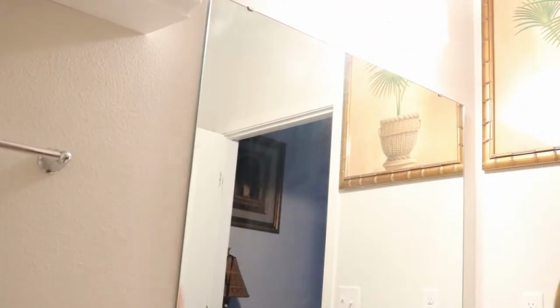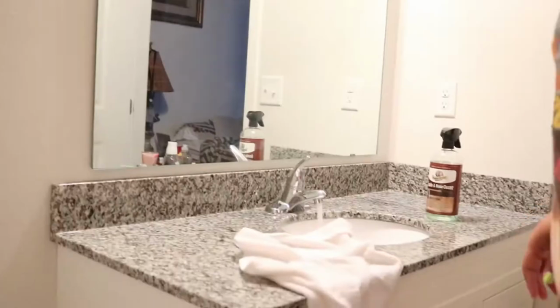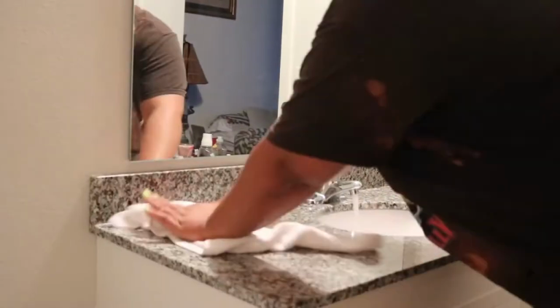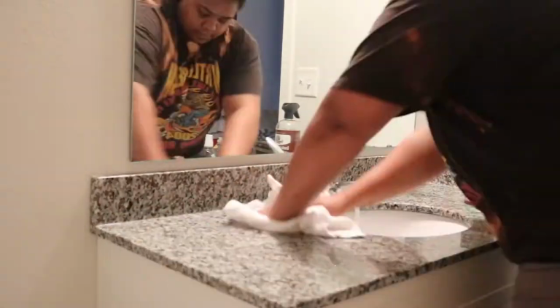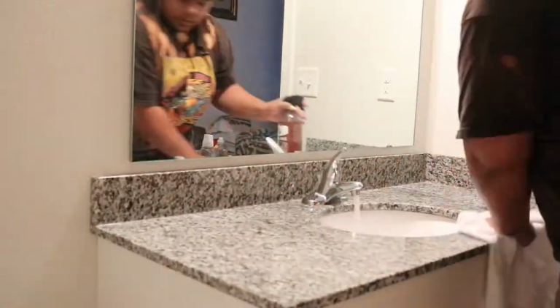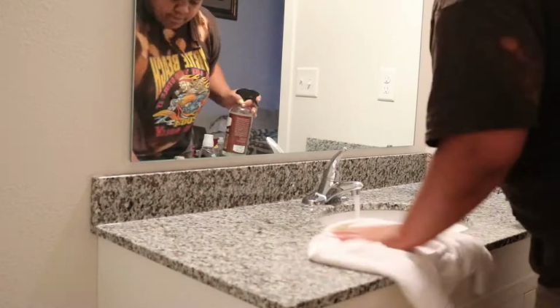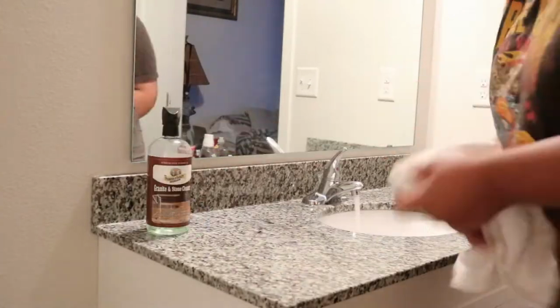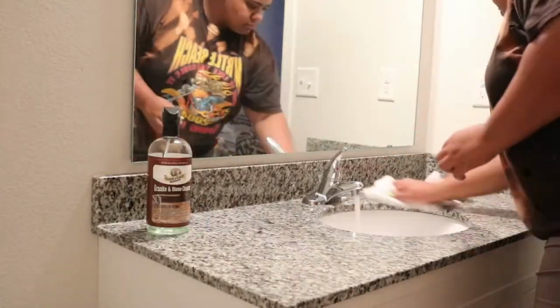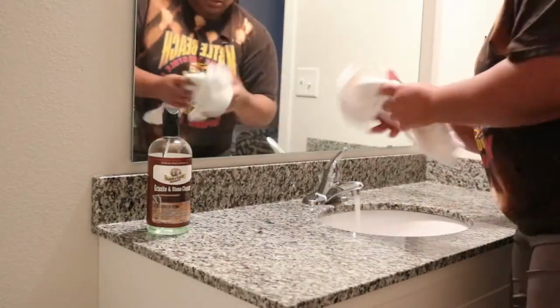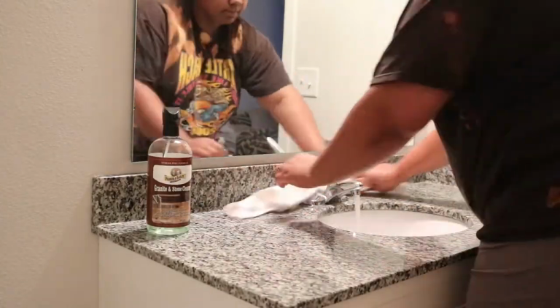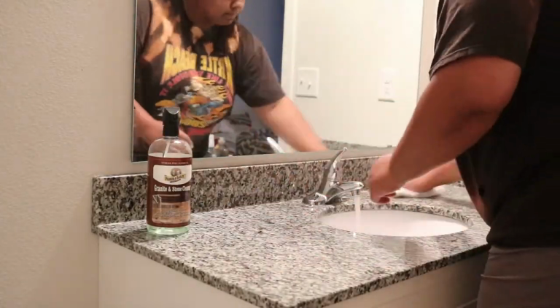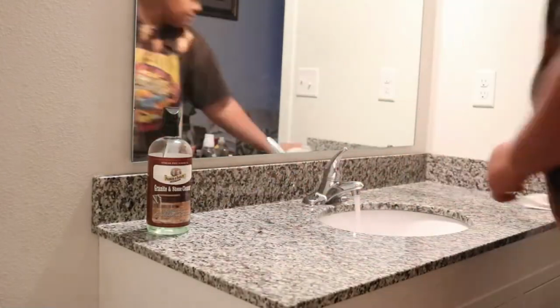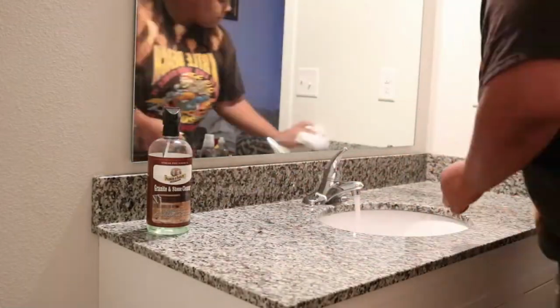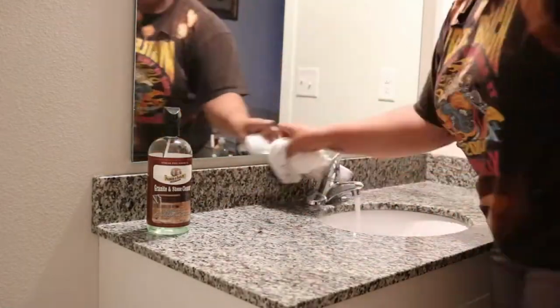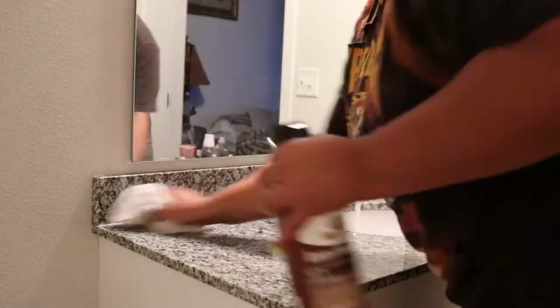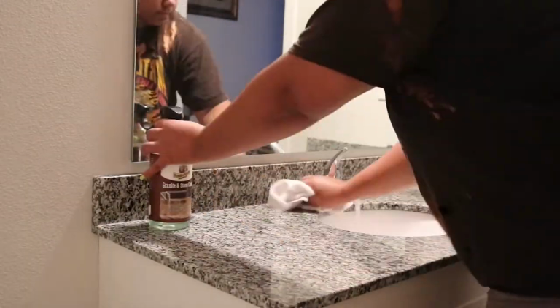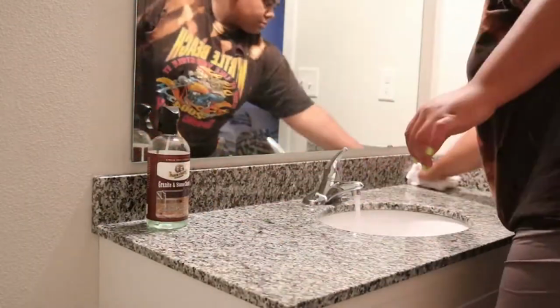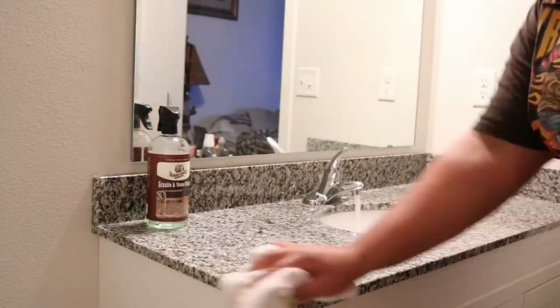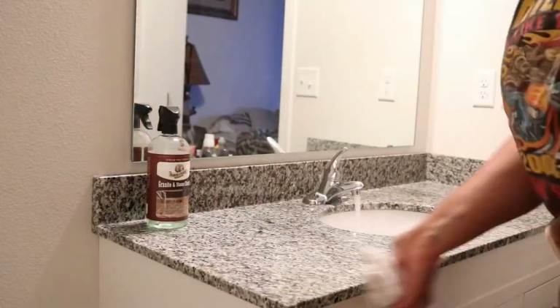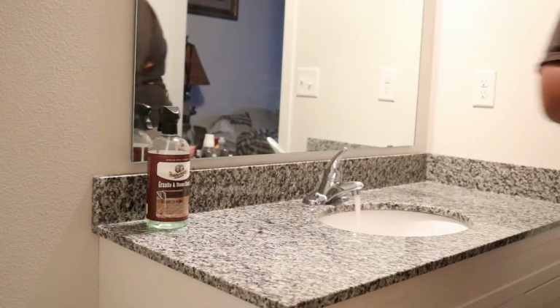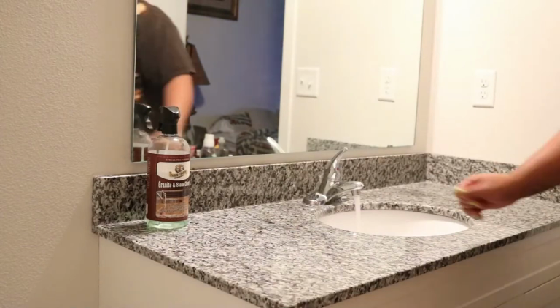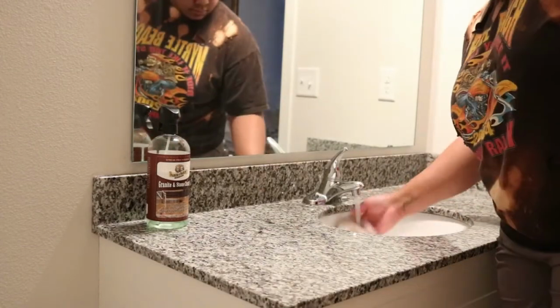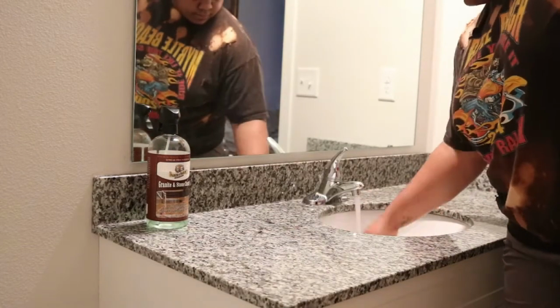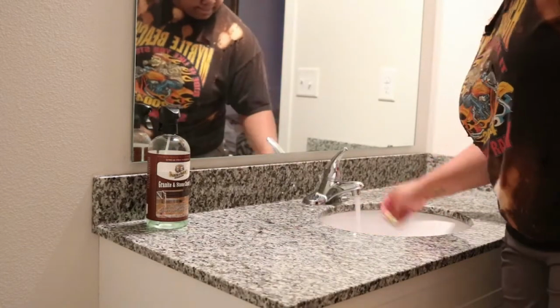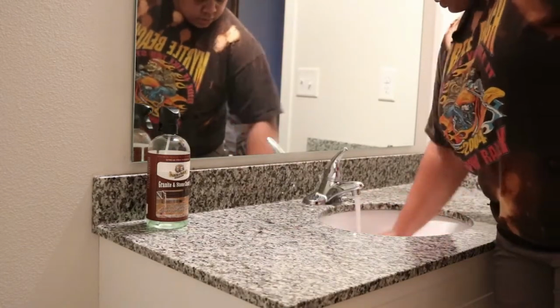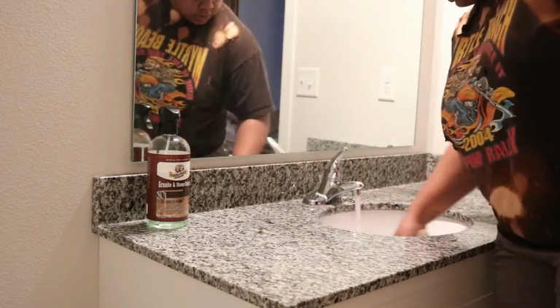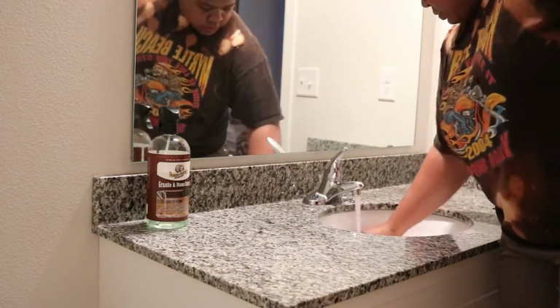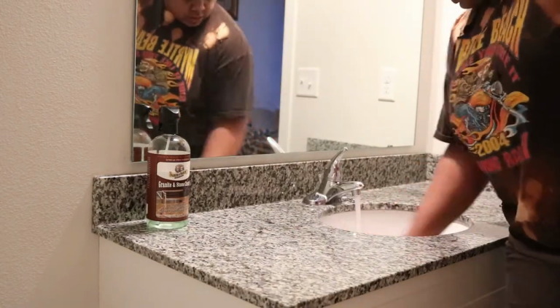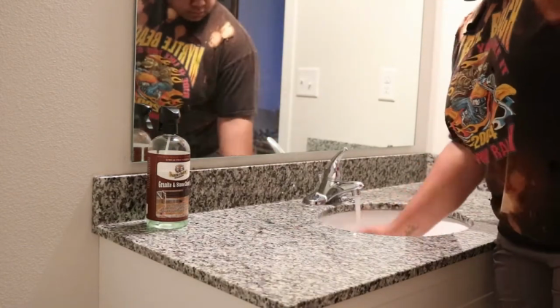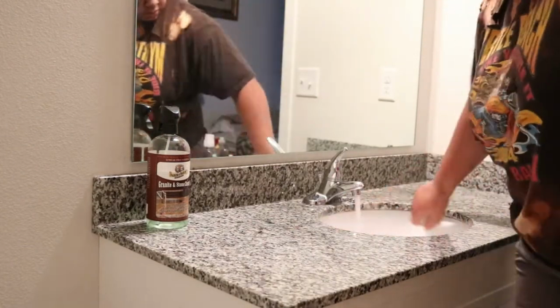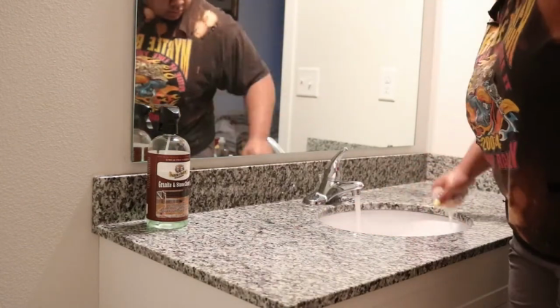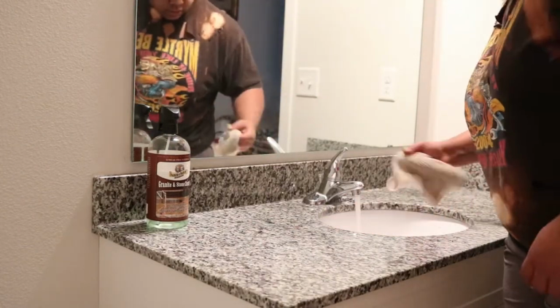I'm also going to wipe off the counters because on granite you should not let anything sit — it can ruin it. This step is also going to create a really nice shine.